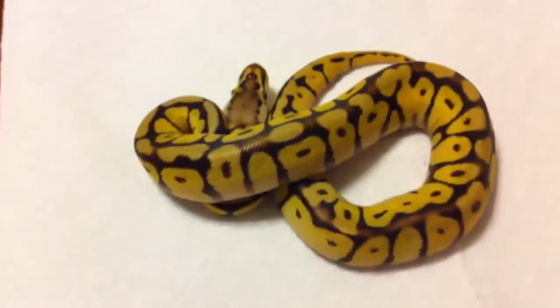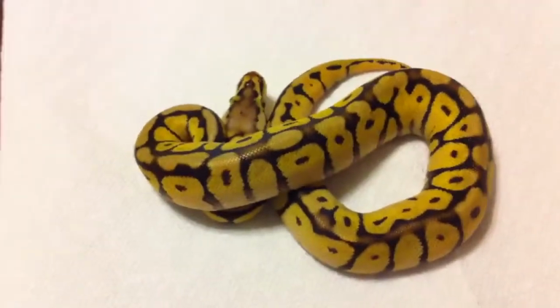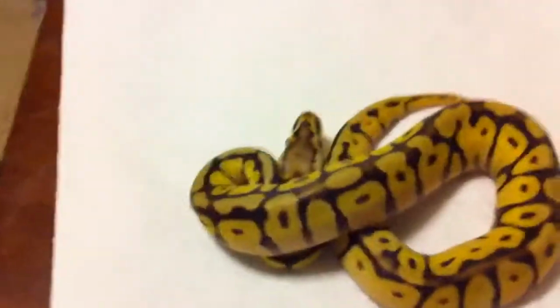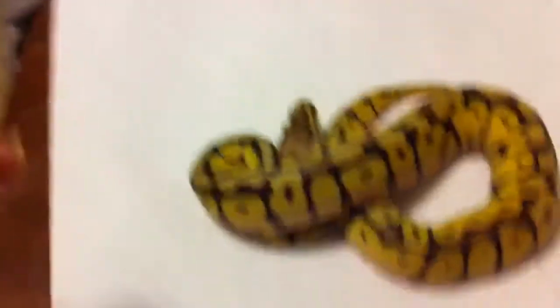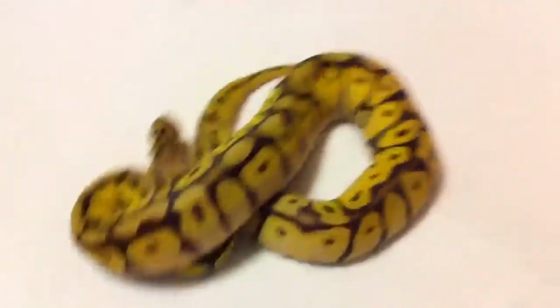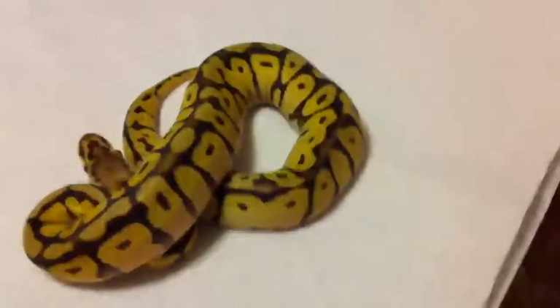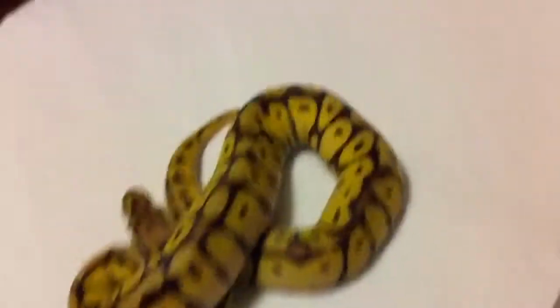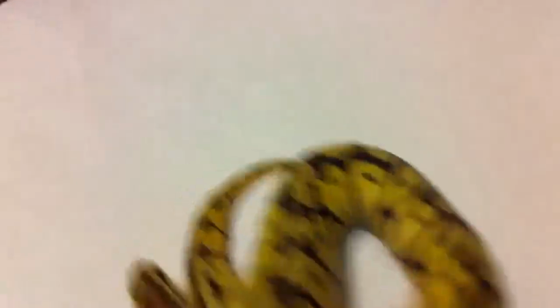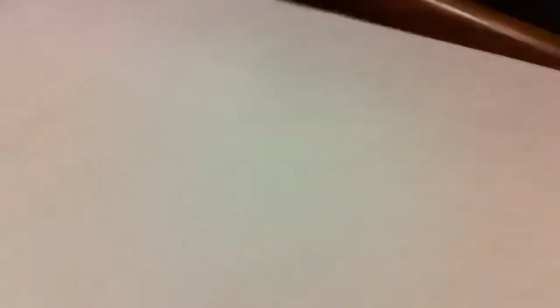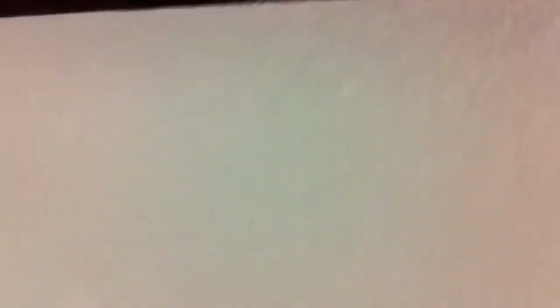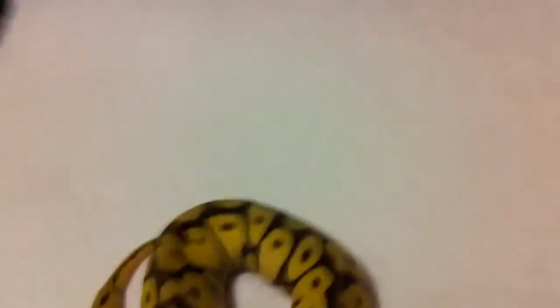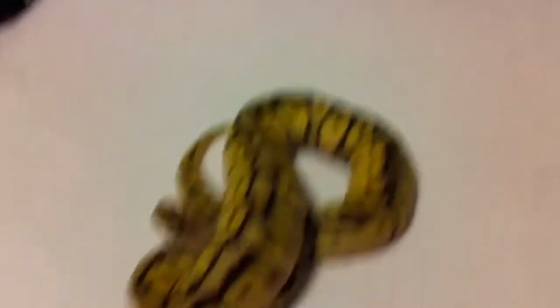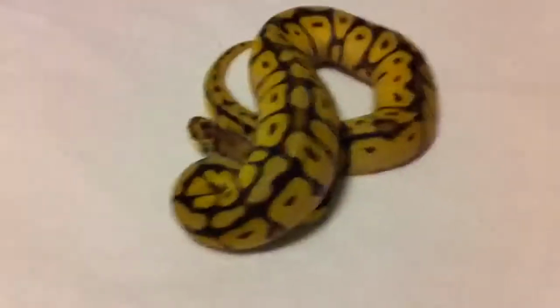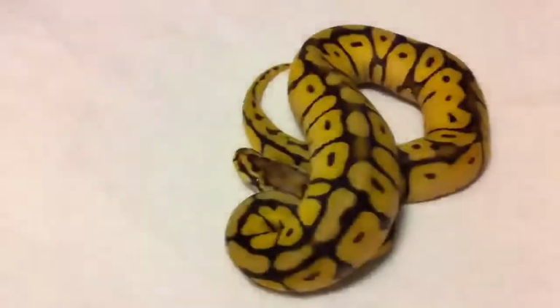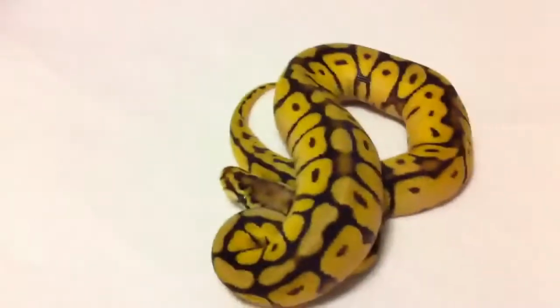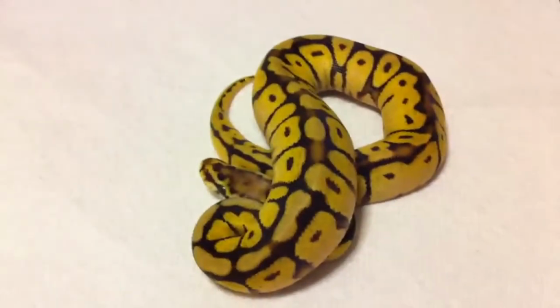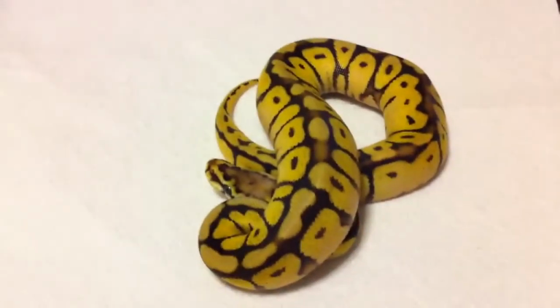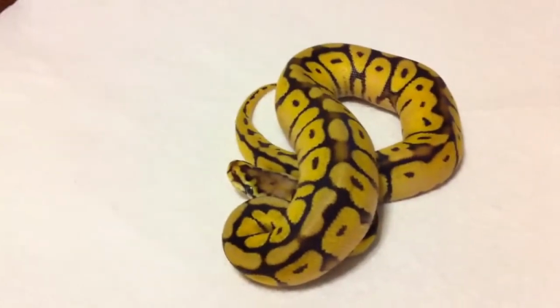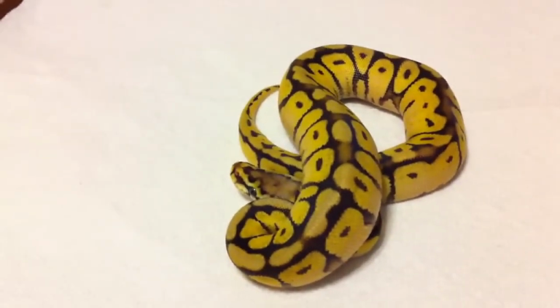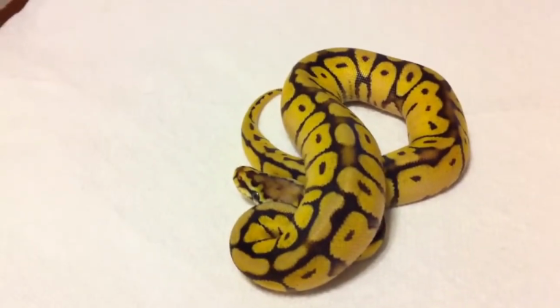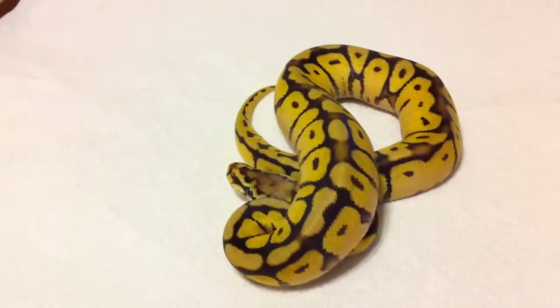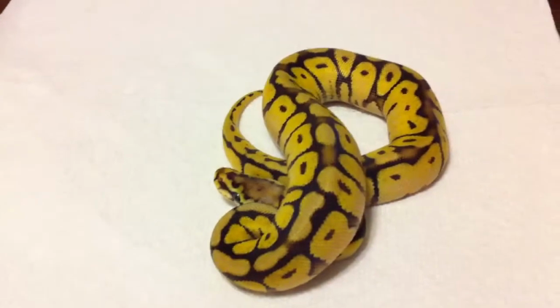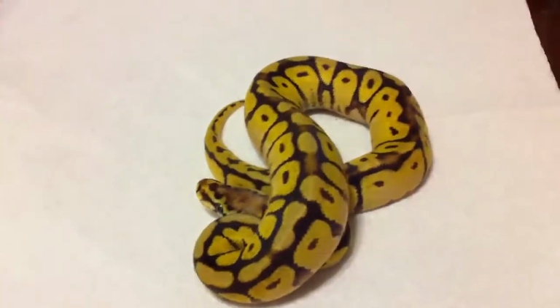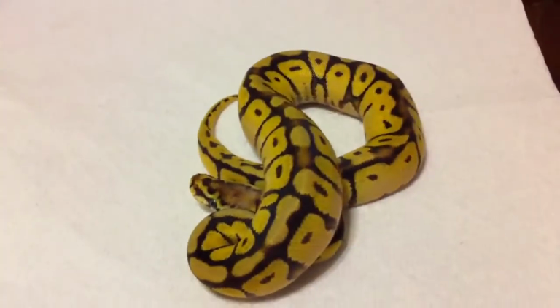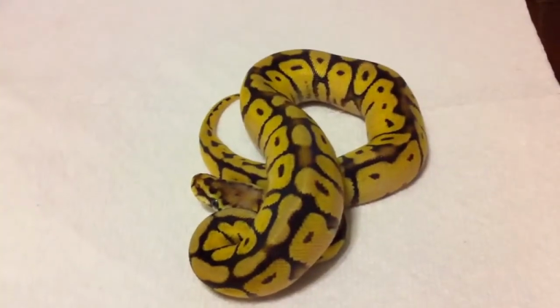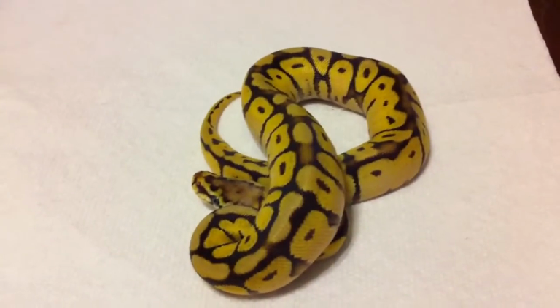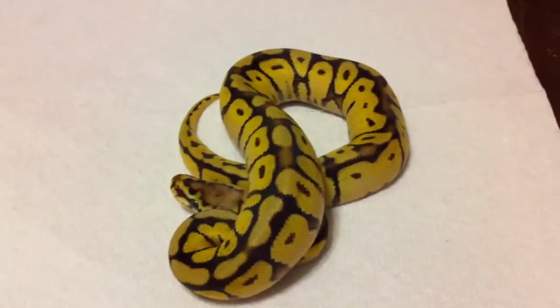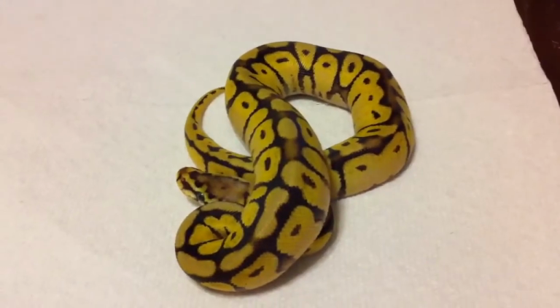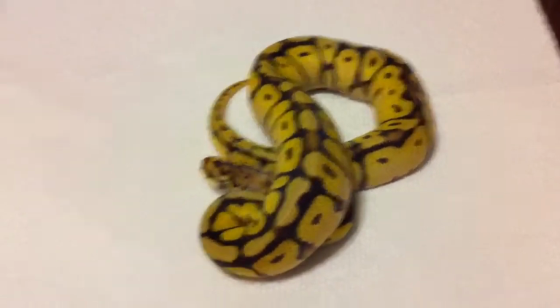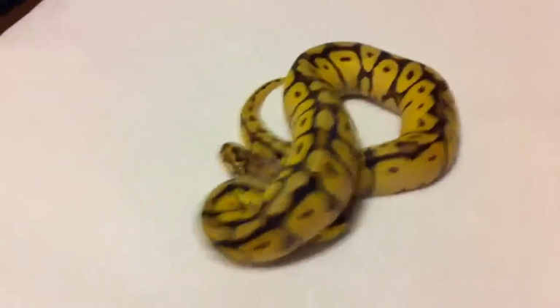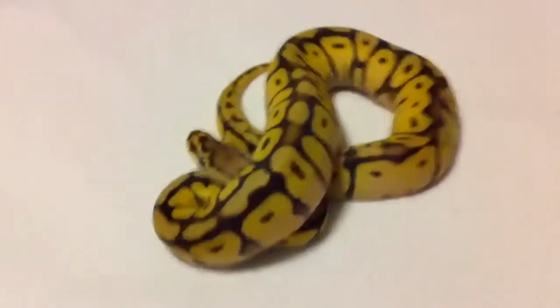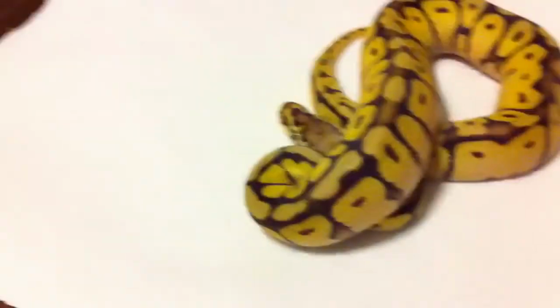He was really sort of devoid of any color, but as he's gotten older he has really gotten more intensely yellow, which I think is really cool.